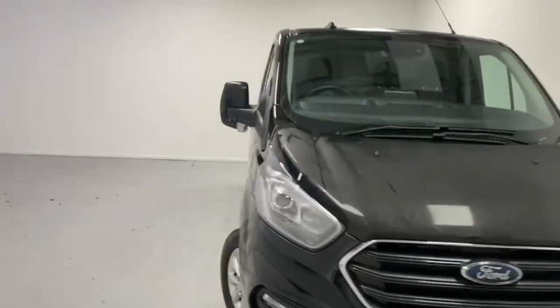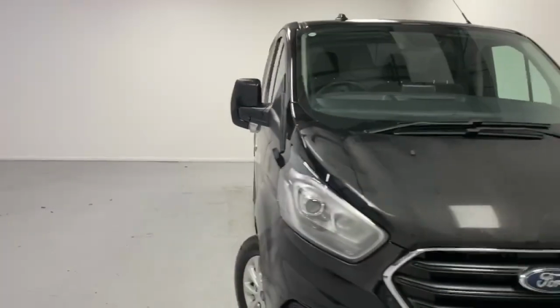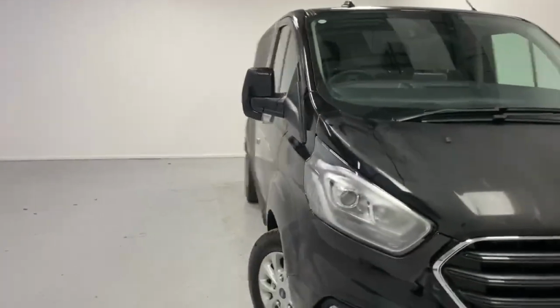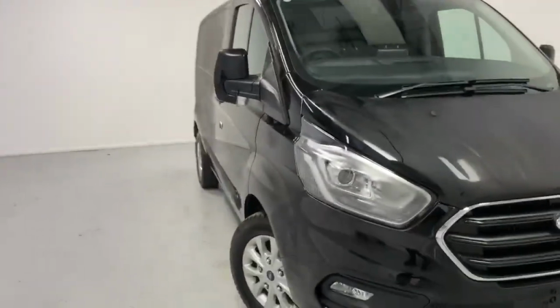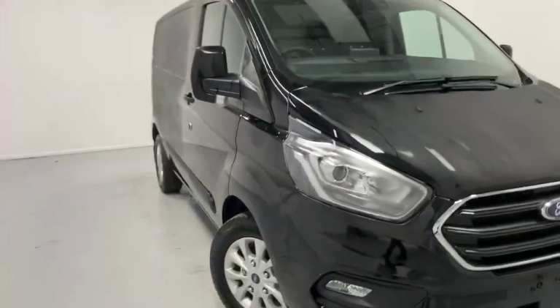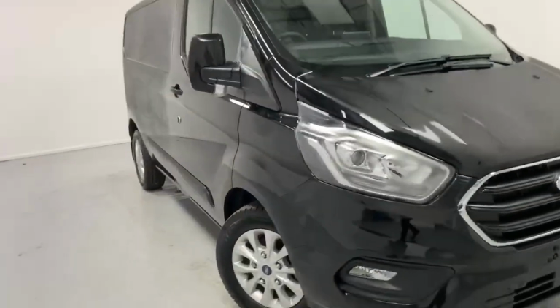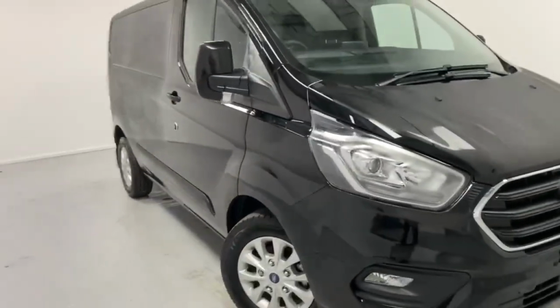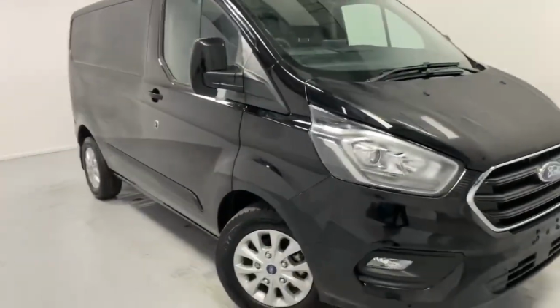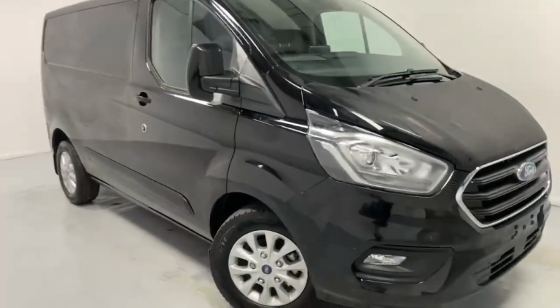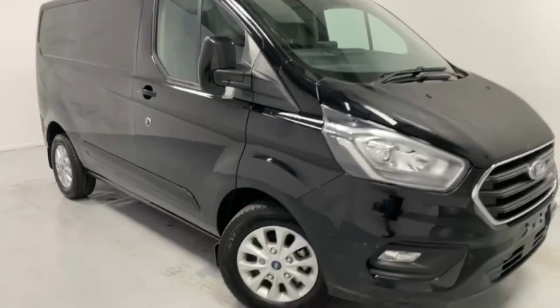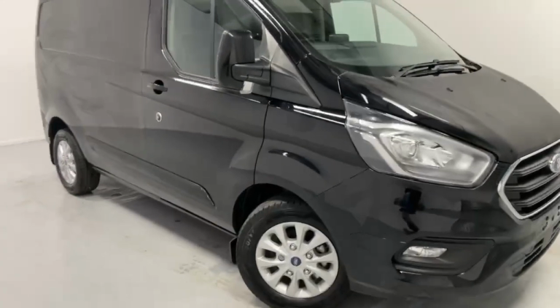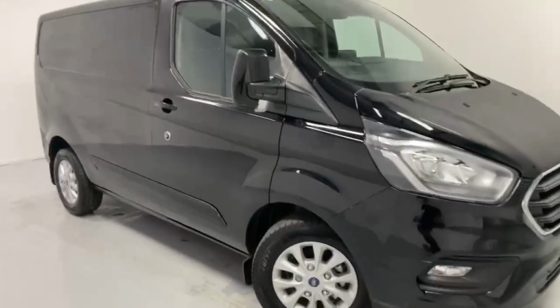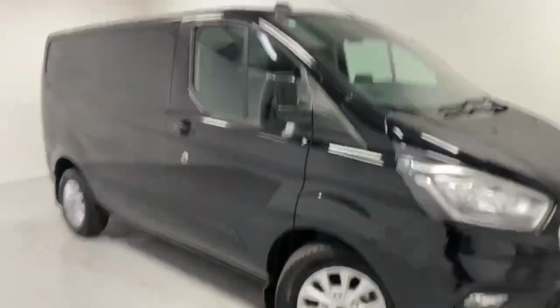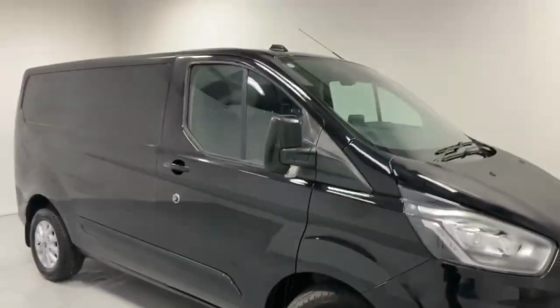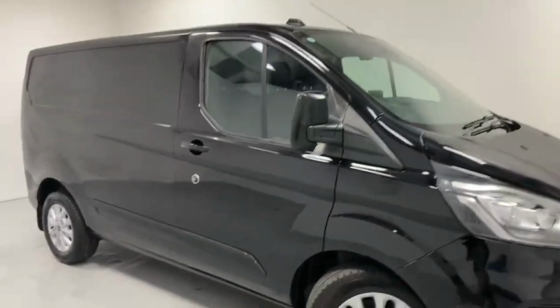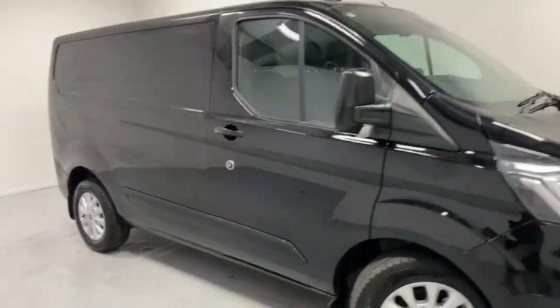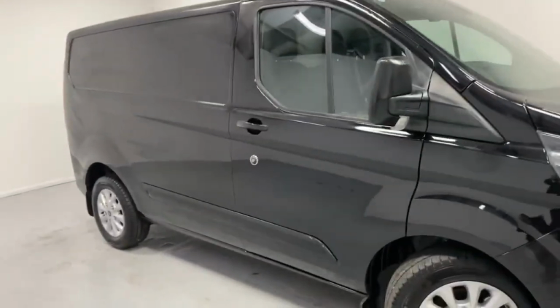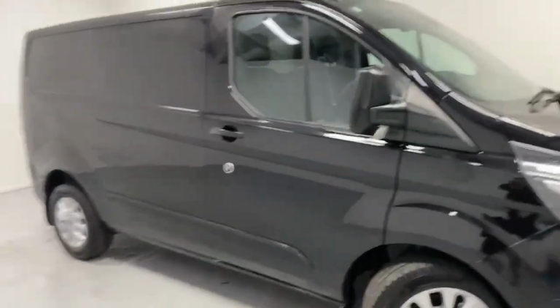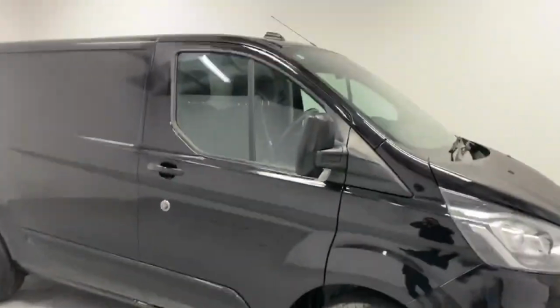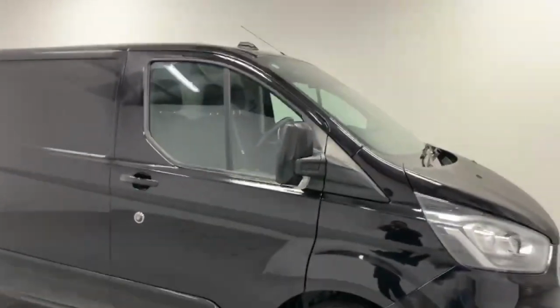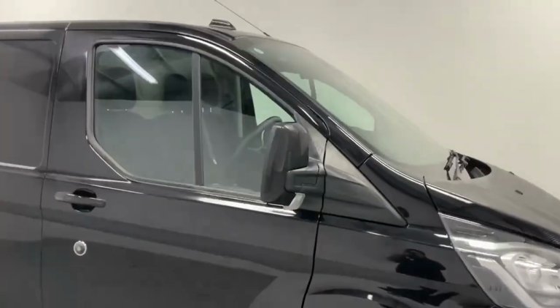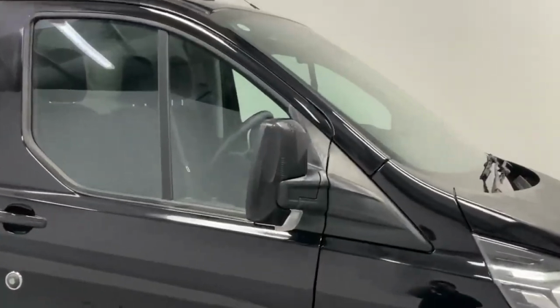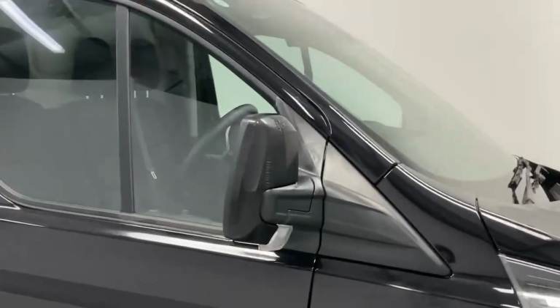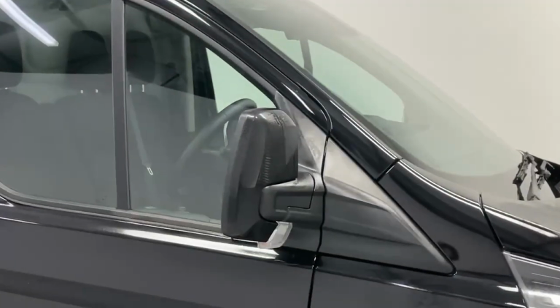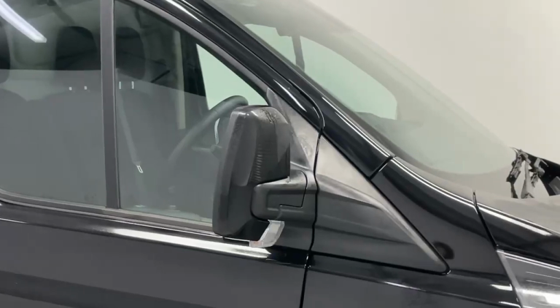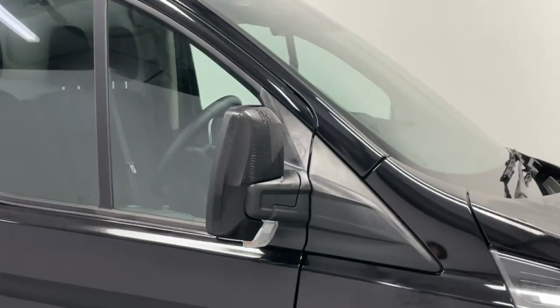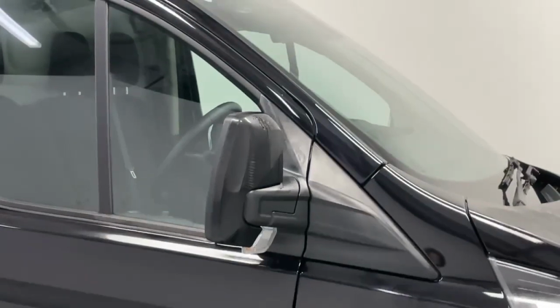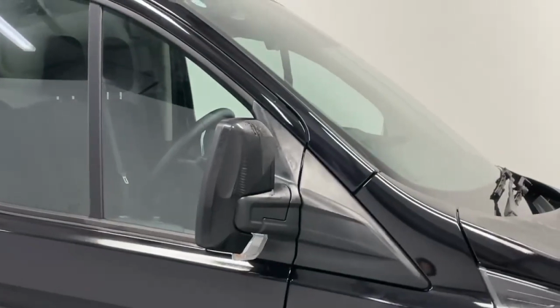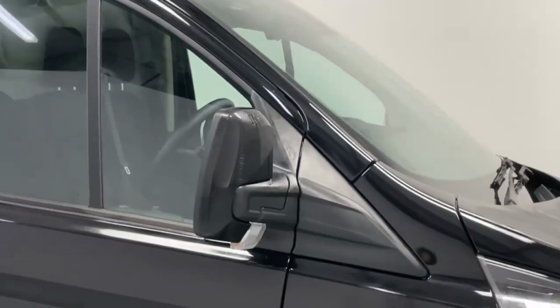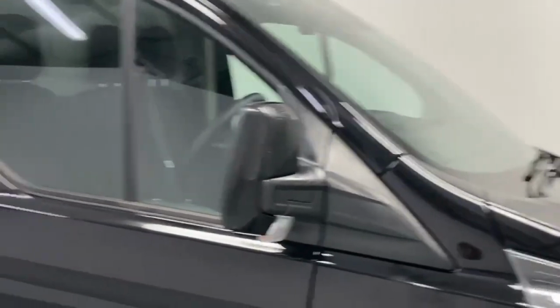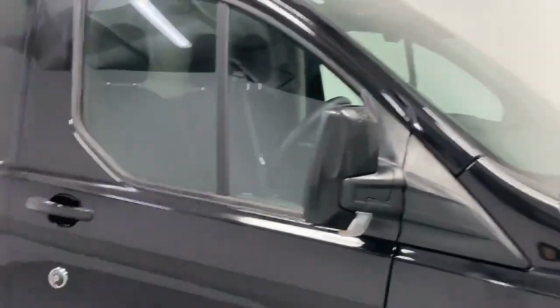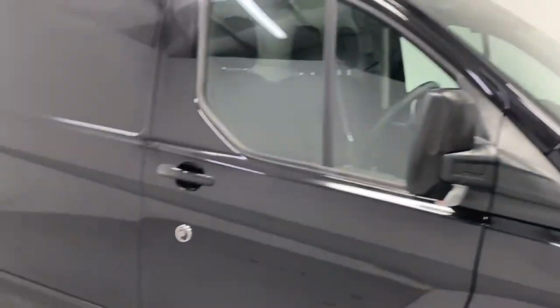Over to the side you have 16-inch silver painted alloys, color-coded trim, and heated power-fold mirrors which are also color-coded.